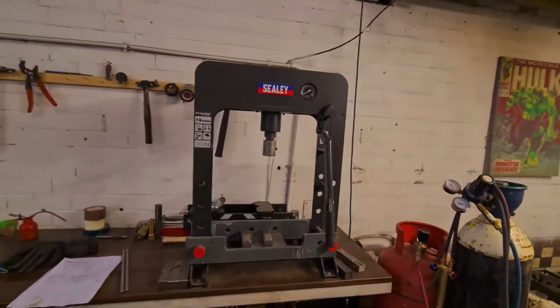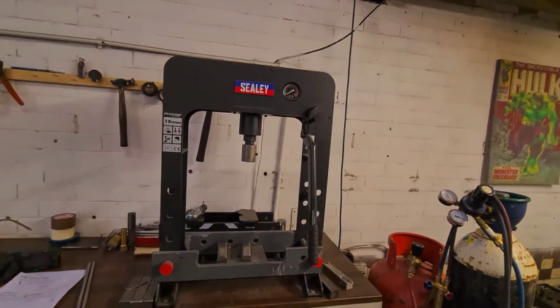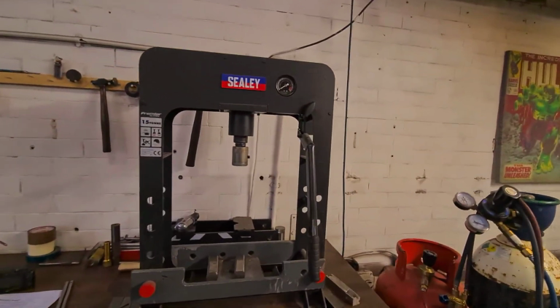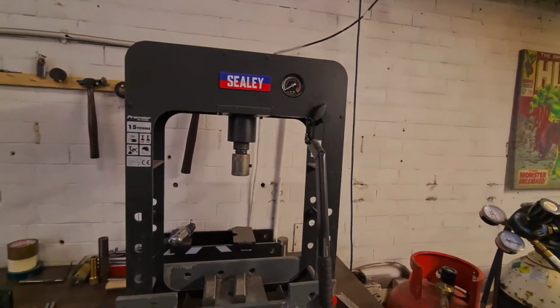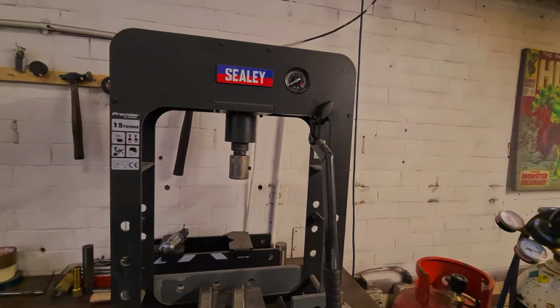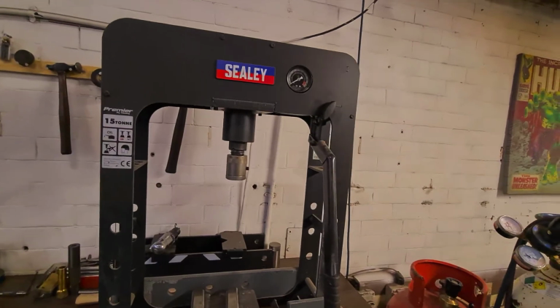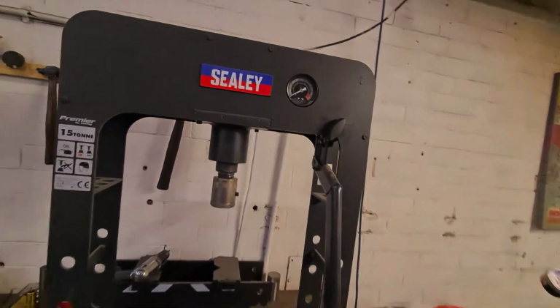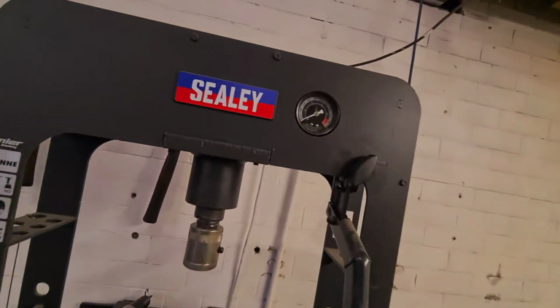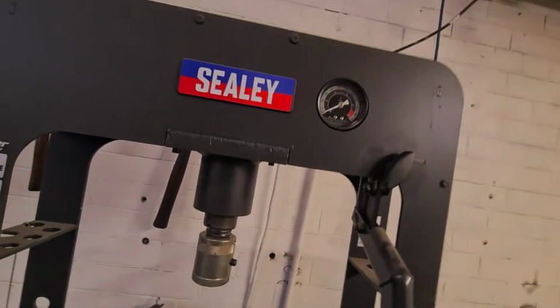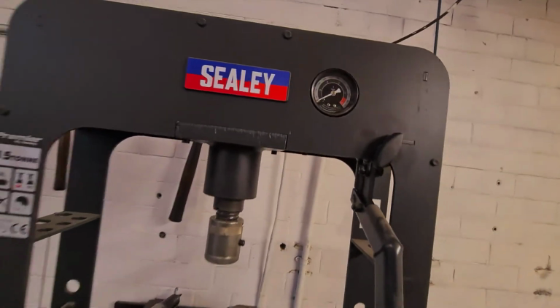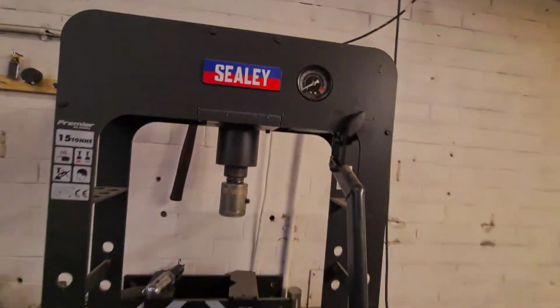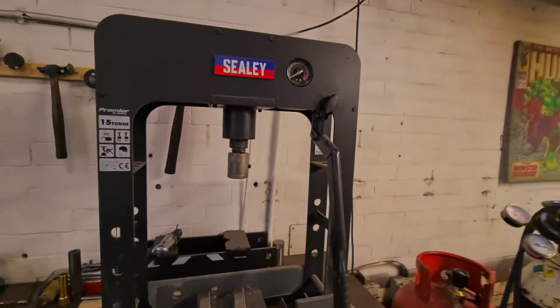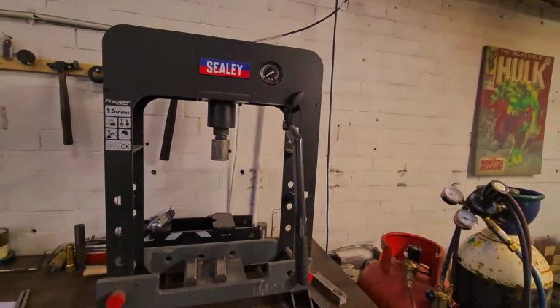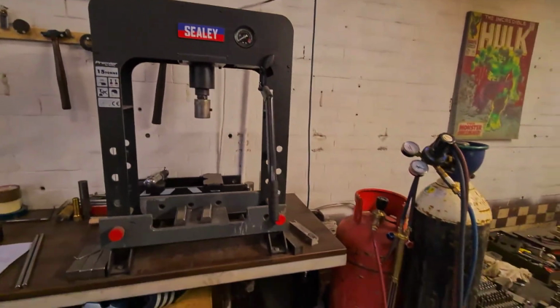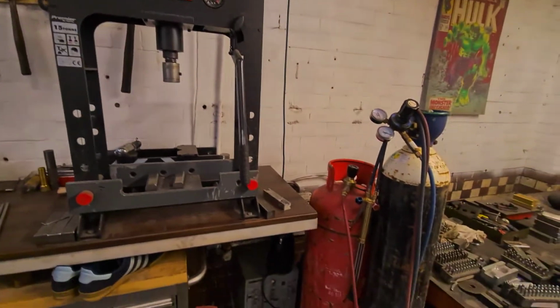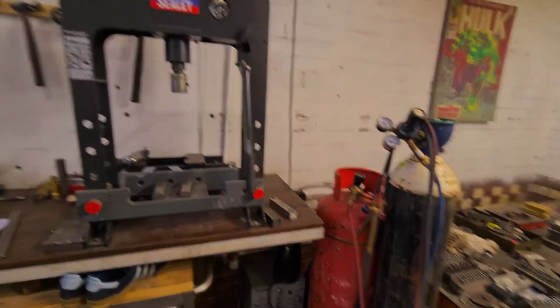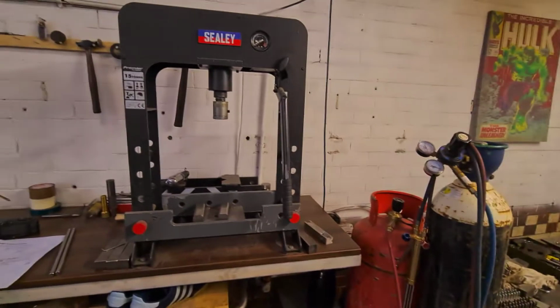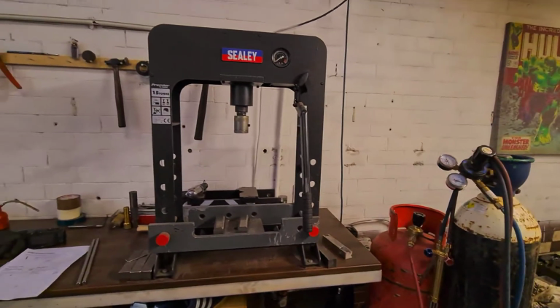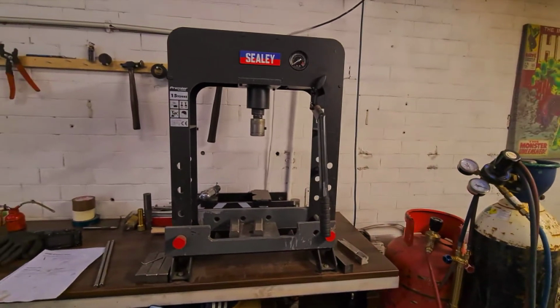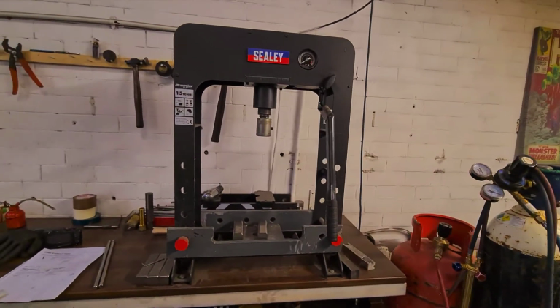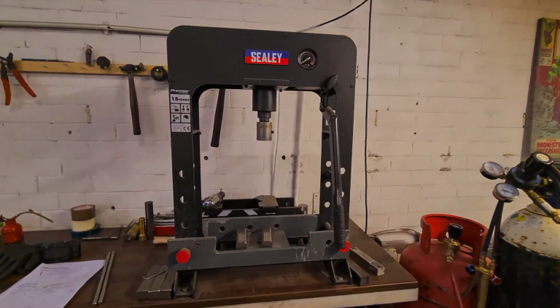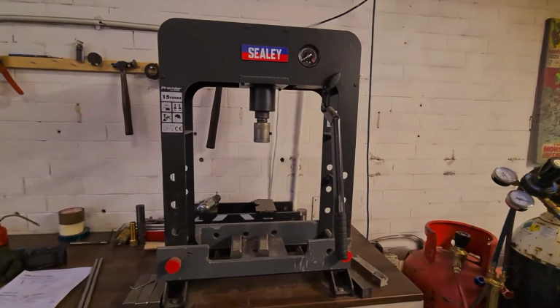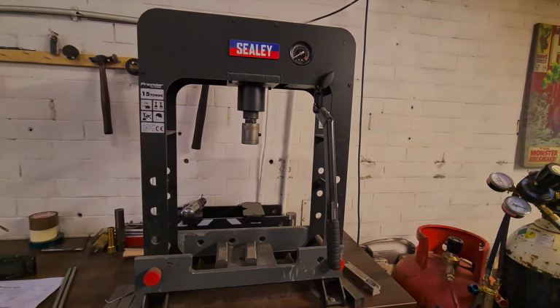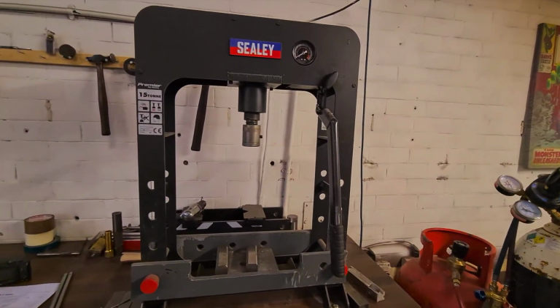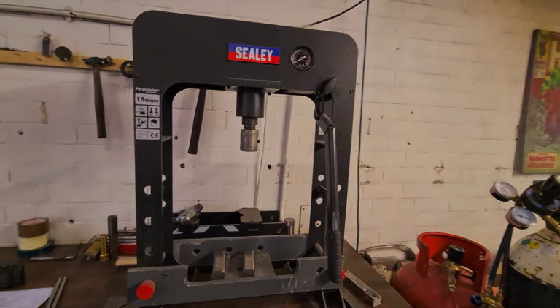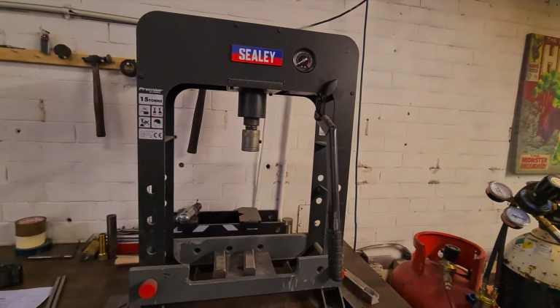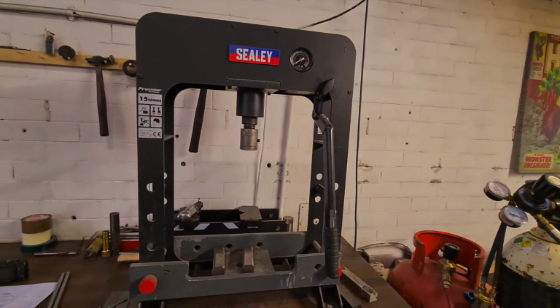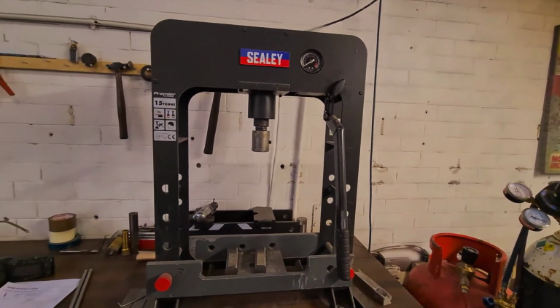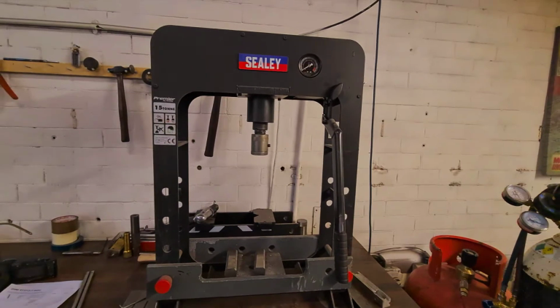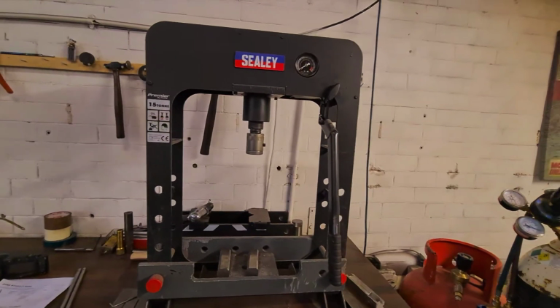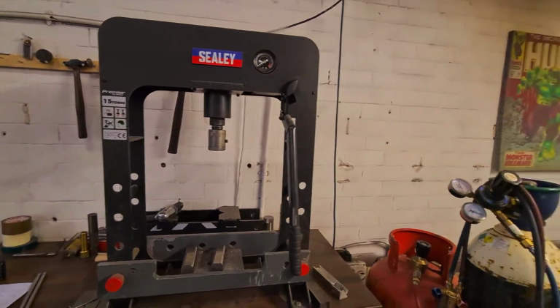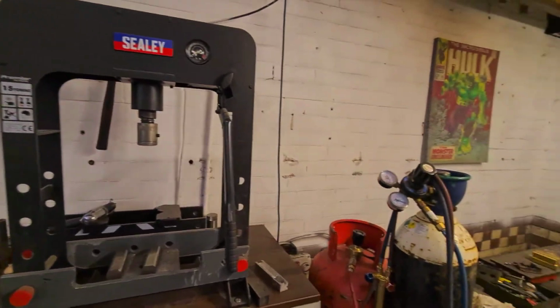We've got a Sealy press — 15 ton — and we use that for pressing in handles and strength testing some of the prototypes, like the claws and the framing hammers, test the strength for those.